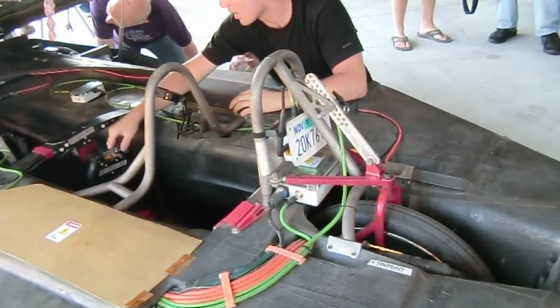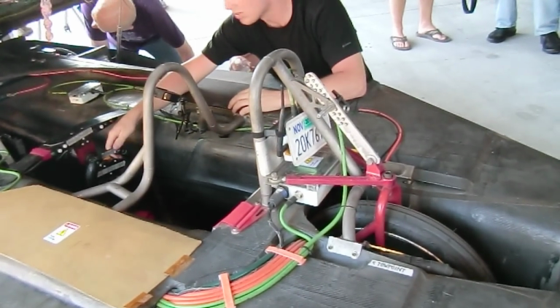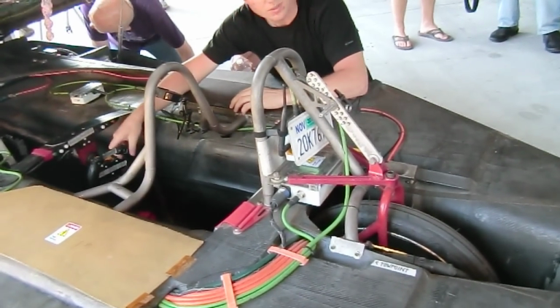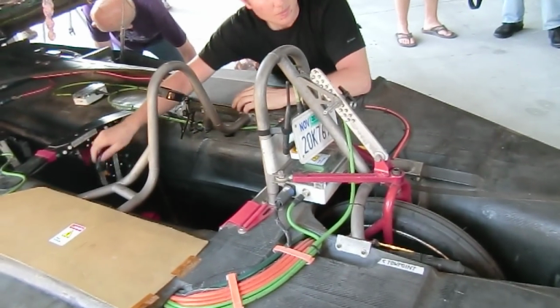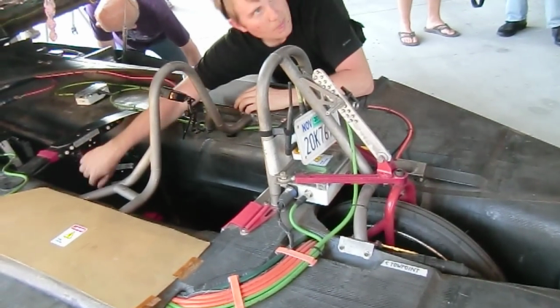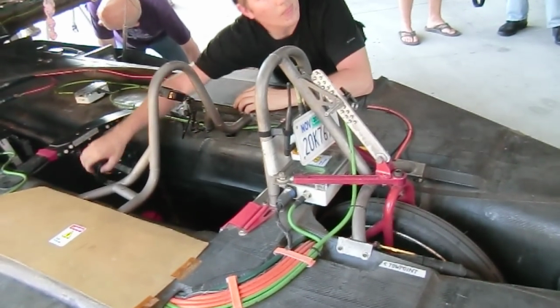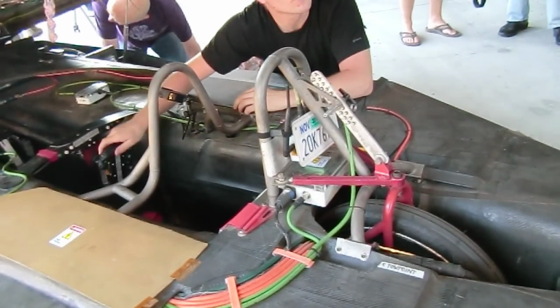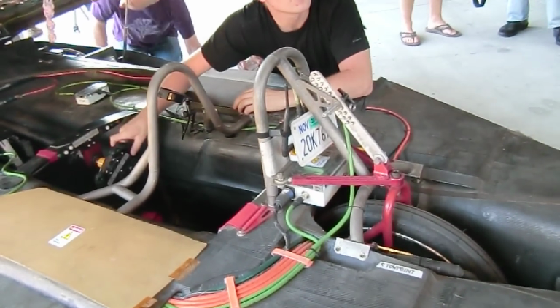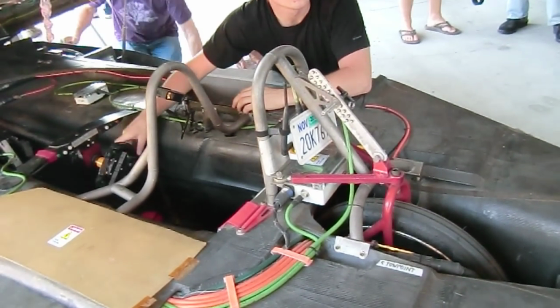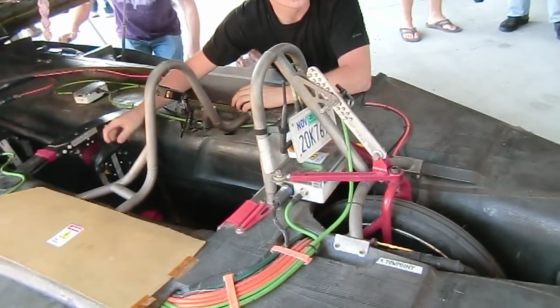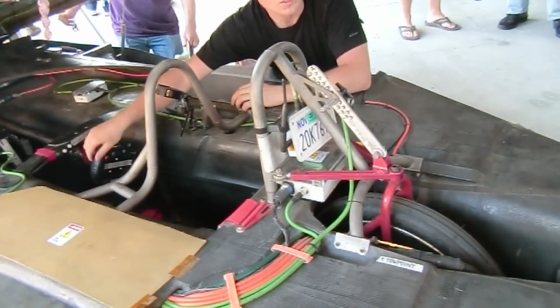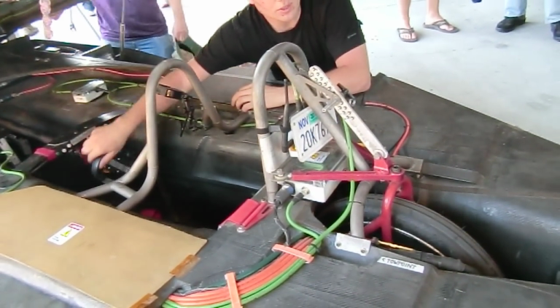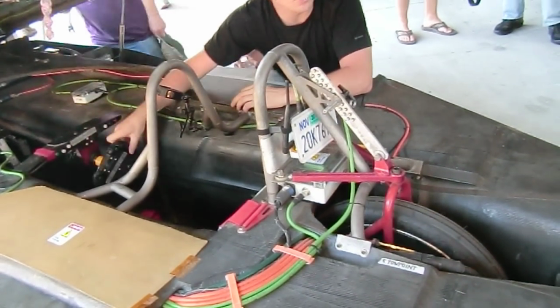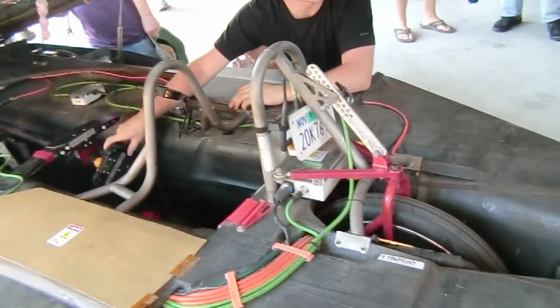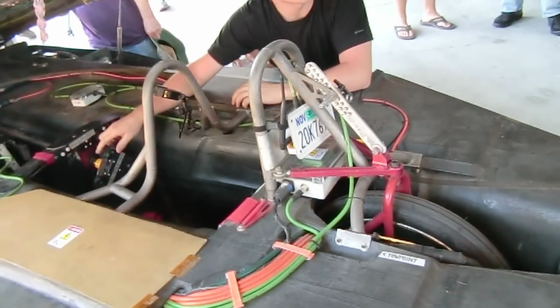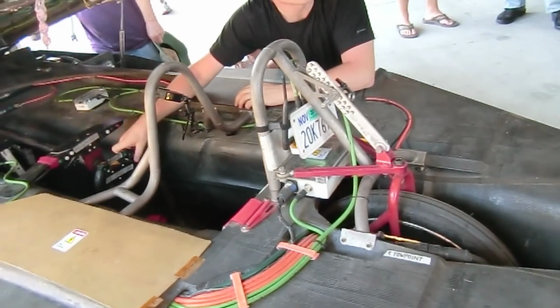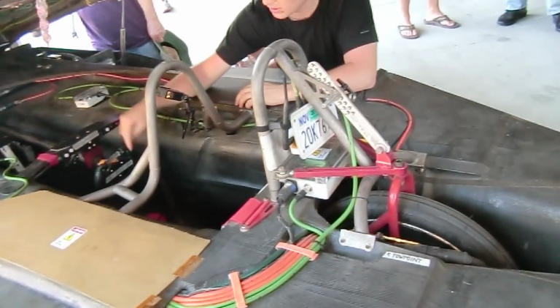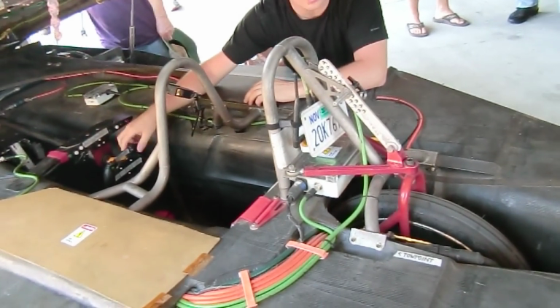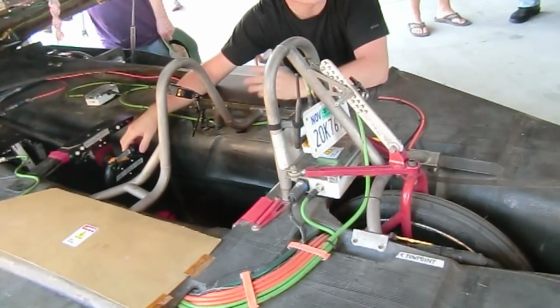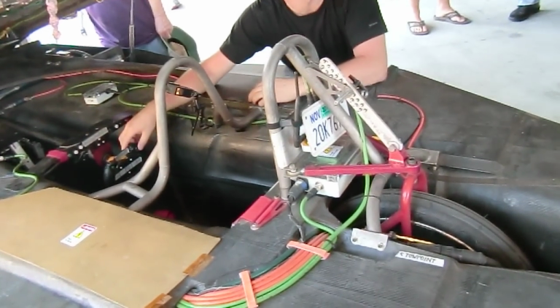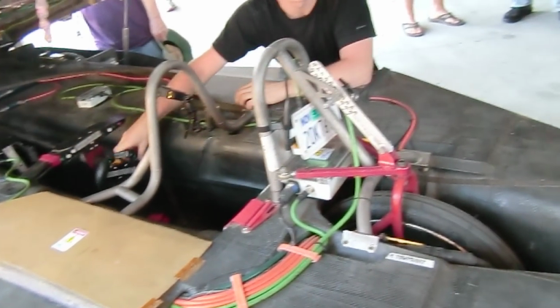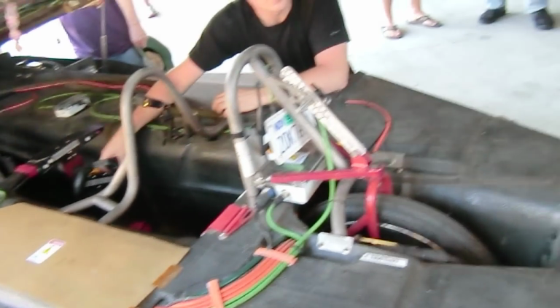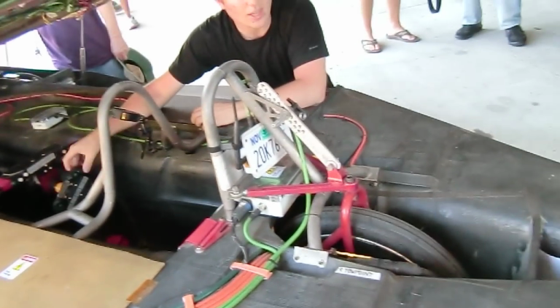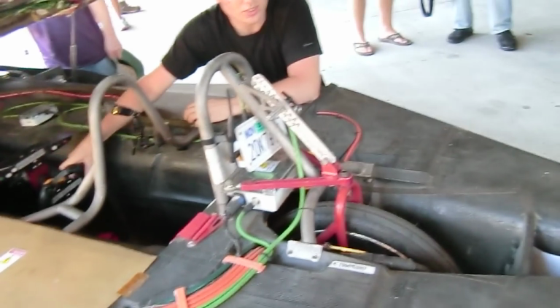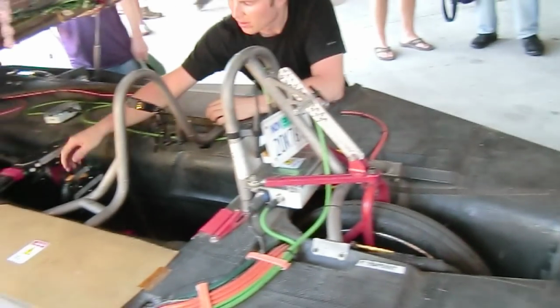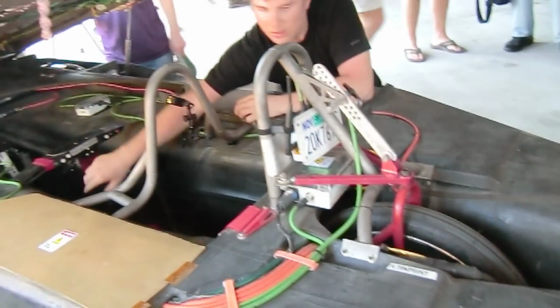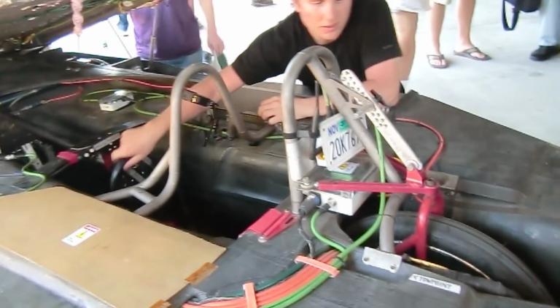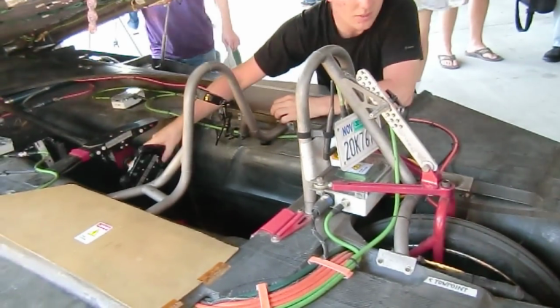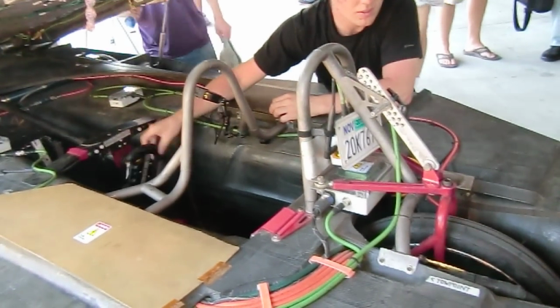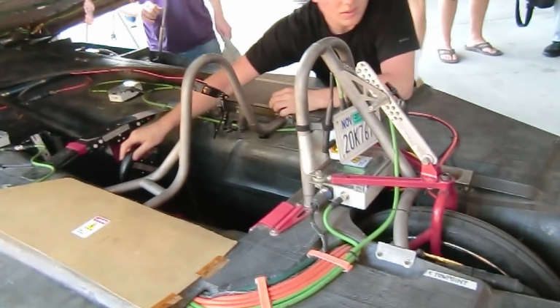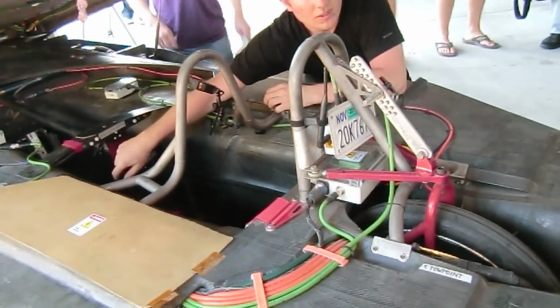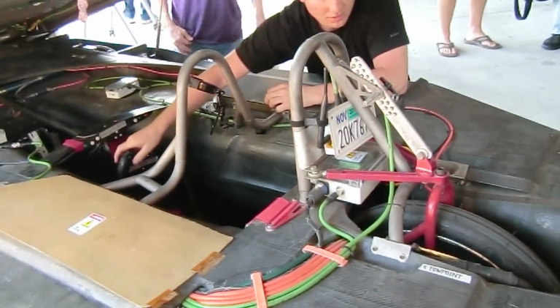In three-wheel steering, I thought you implied that they're all going parallel to each other. Well, you can choose — it's just code. You press a button and it goes to auto. It's actually a servo. It's mechanical to the front and servo to the back.